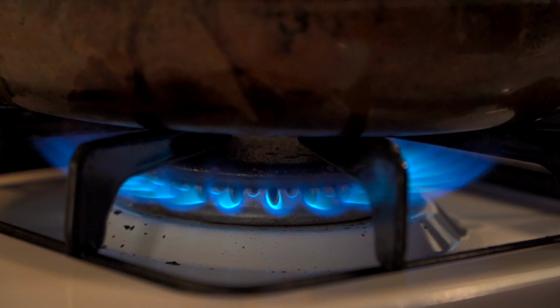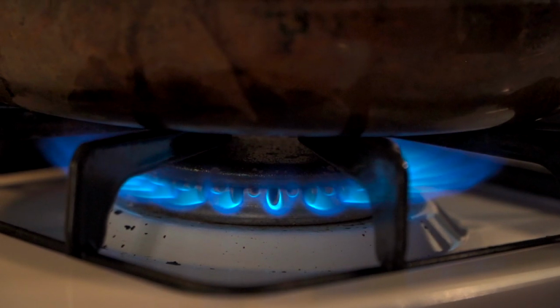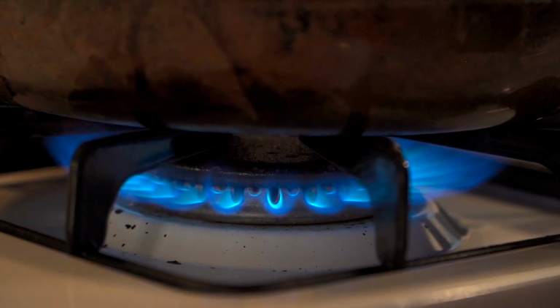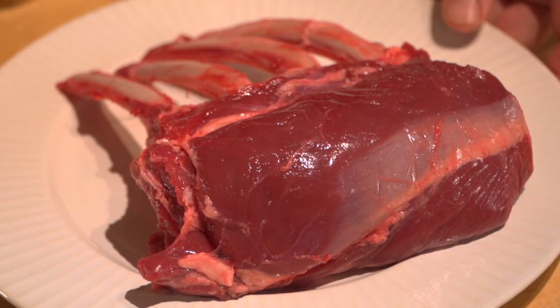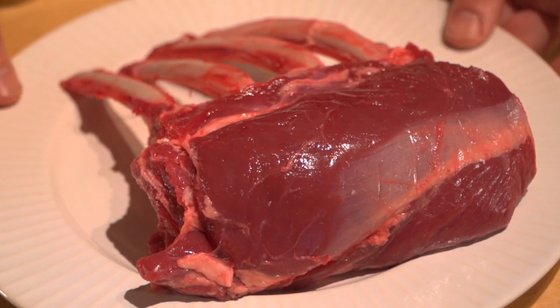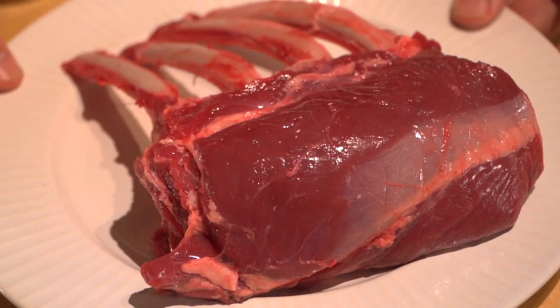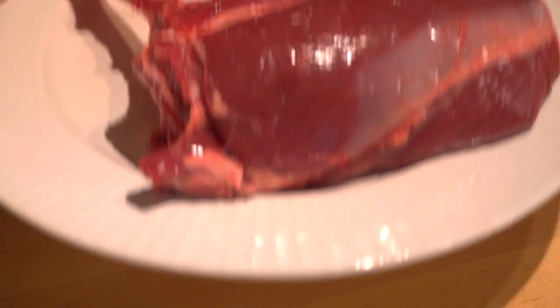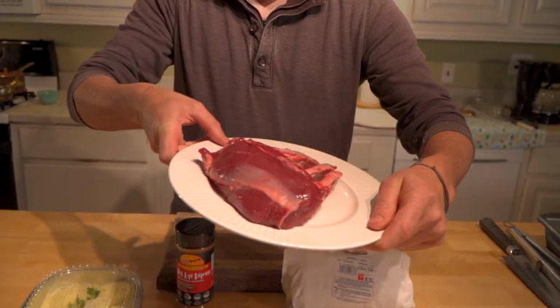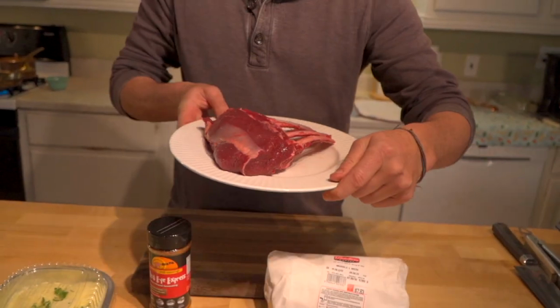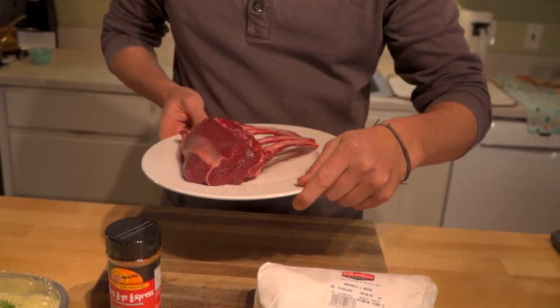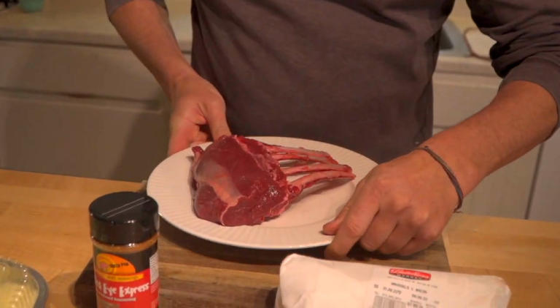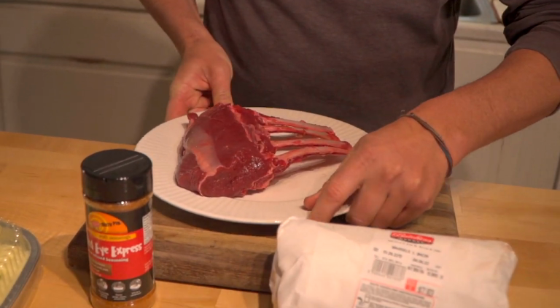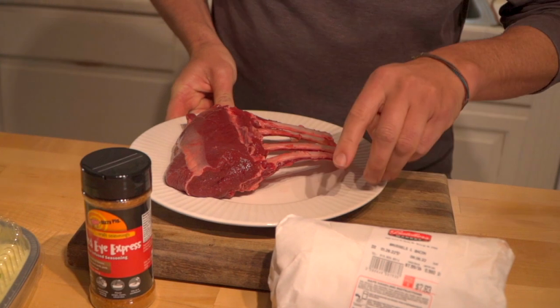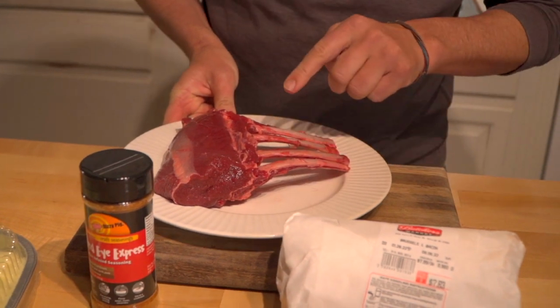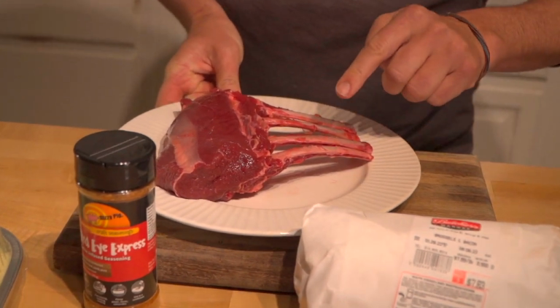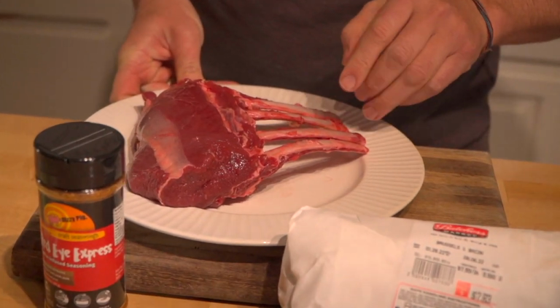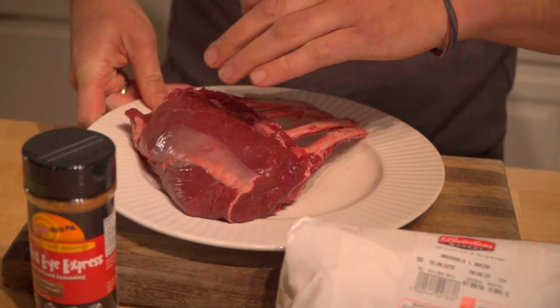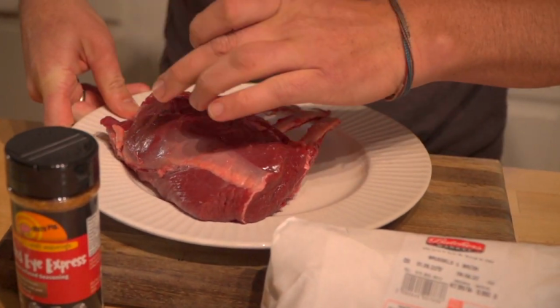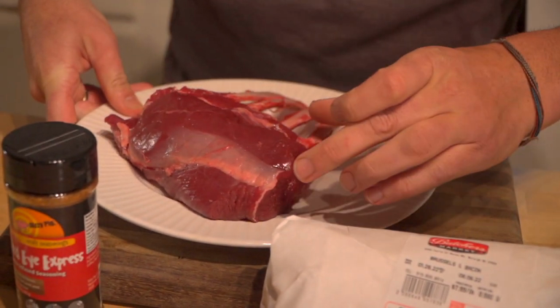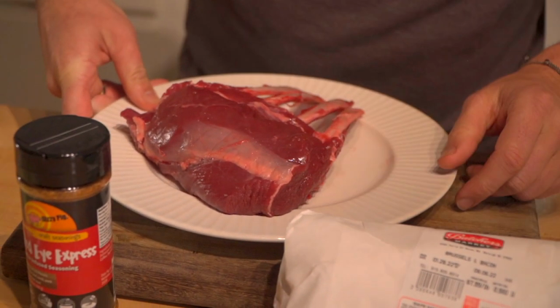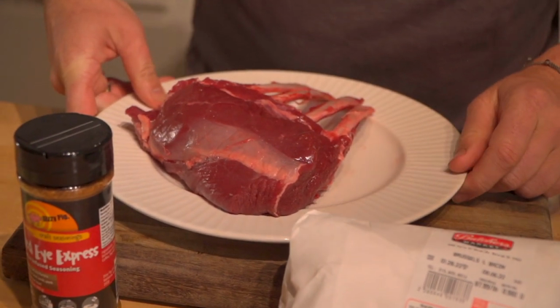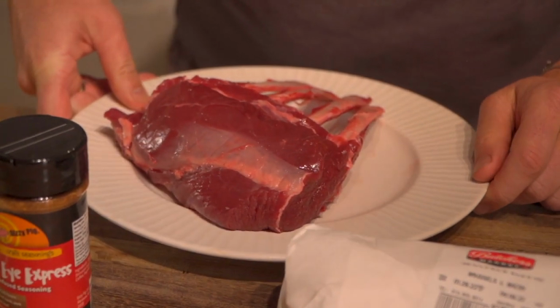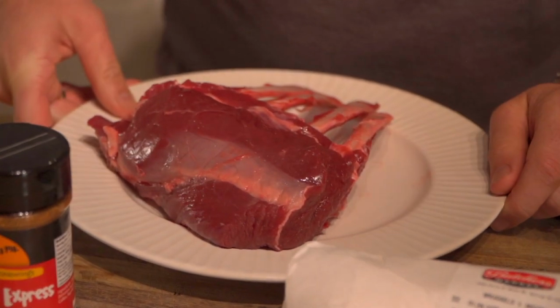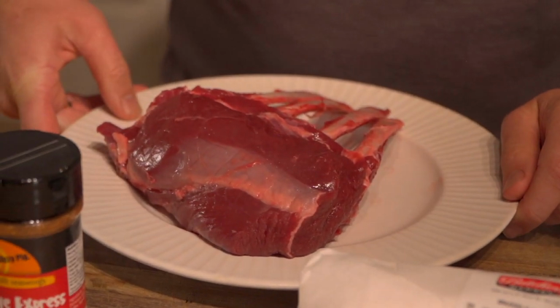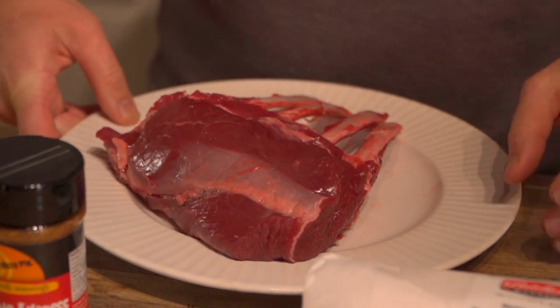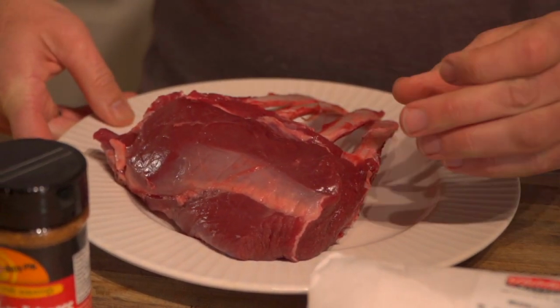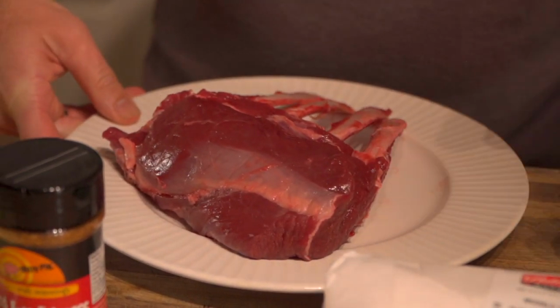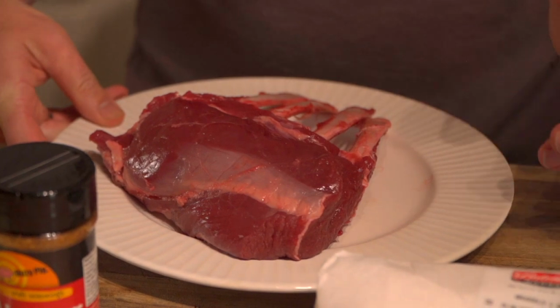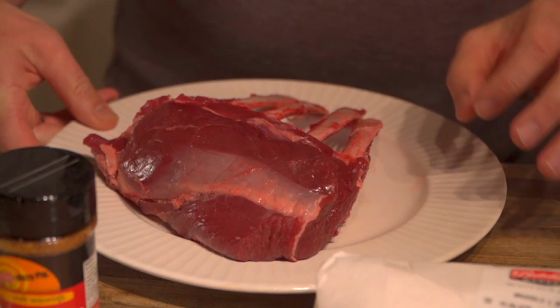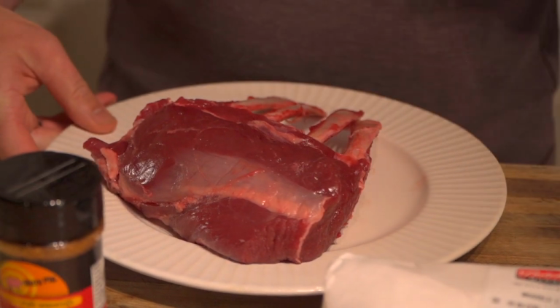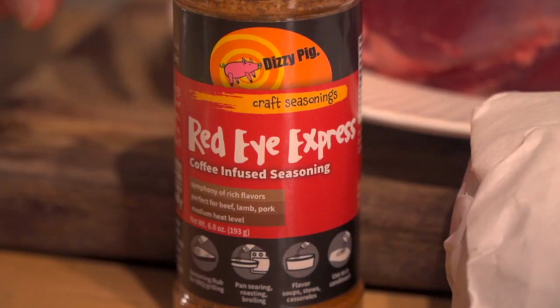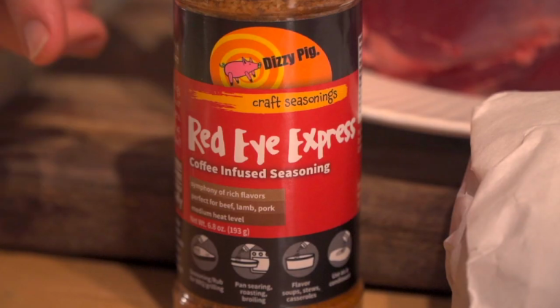Now let's examine our elk rack a little bit. This is stunning. Again it's got those French bones, extremely red meat, nice and oxygenated, low-fat, high in iron. I love this stuff.